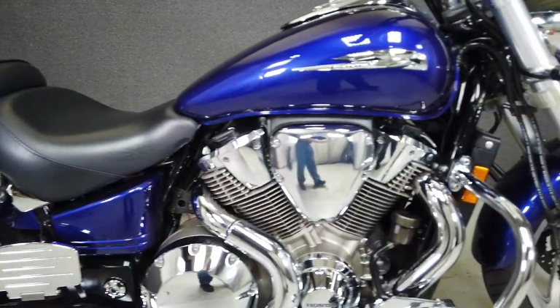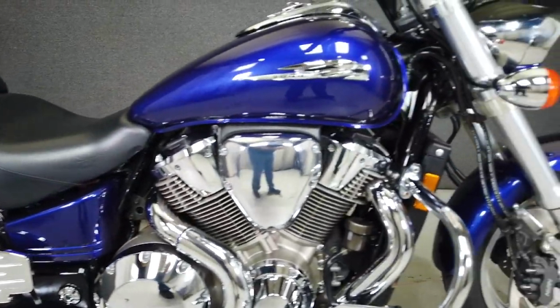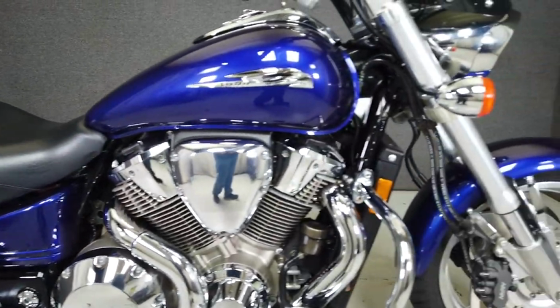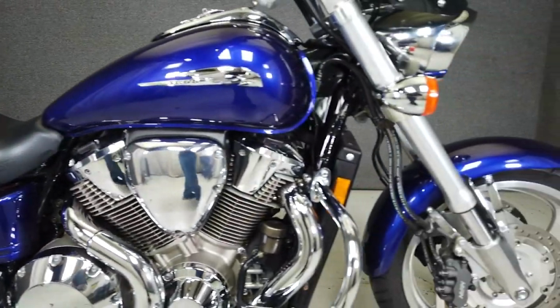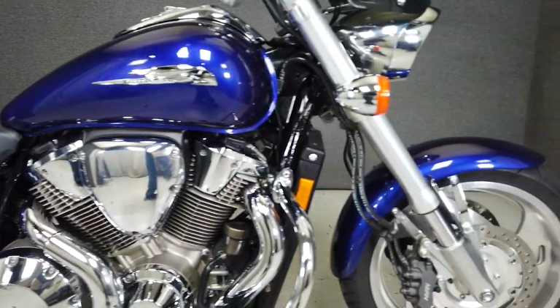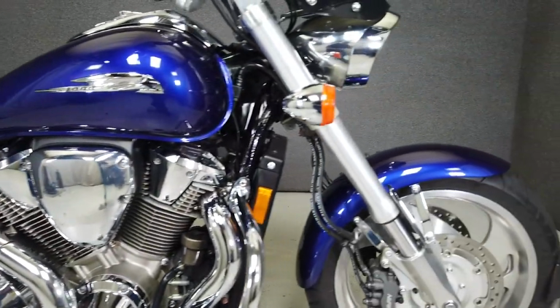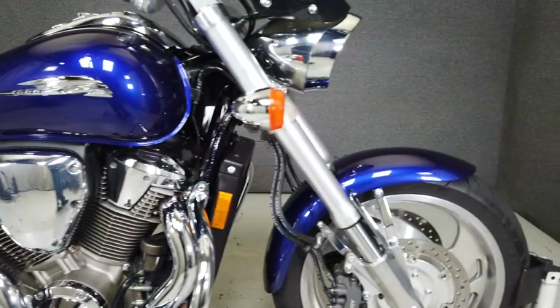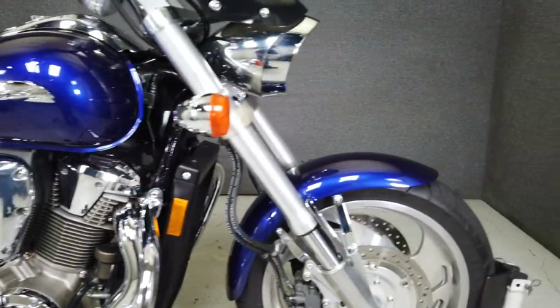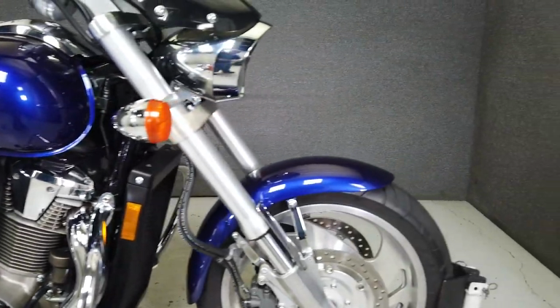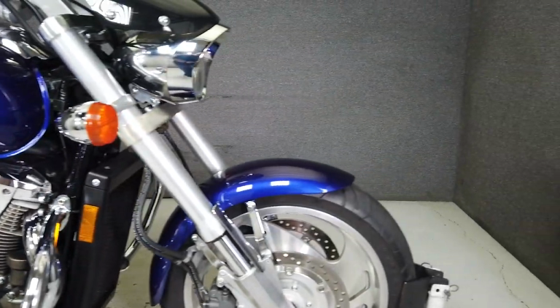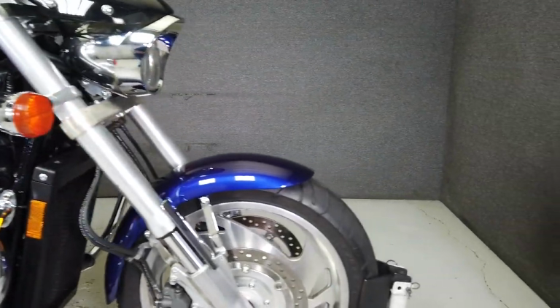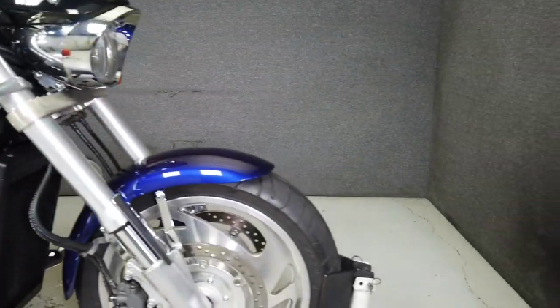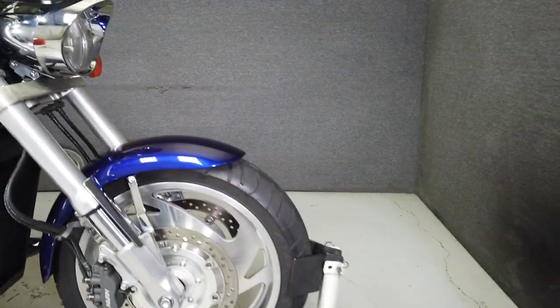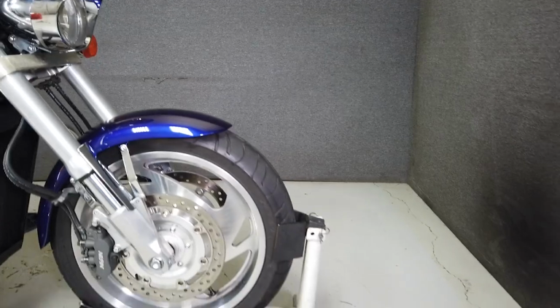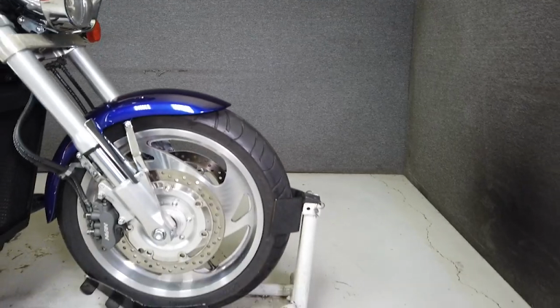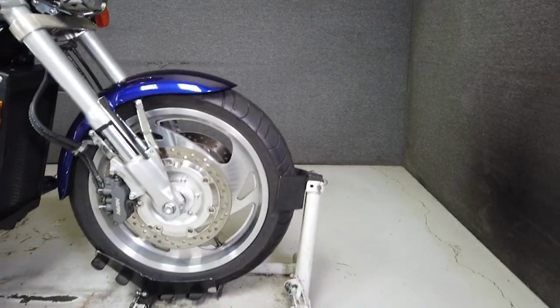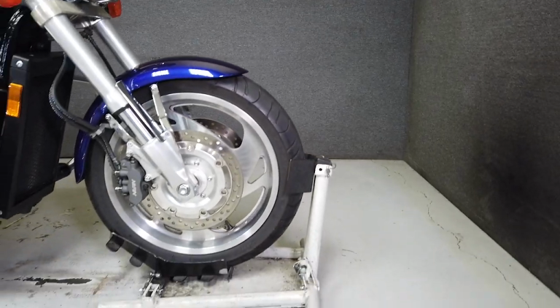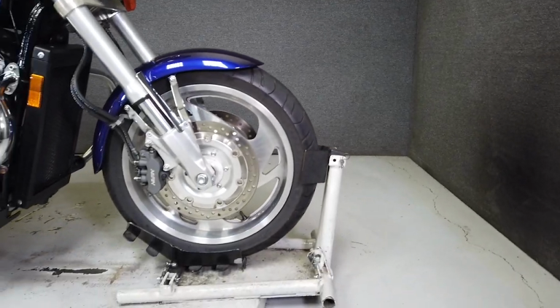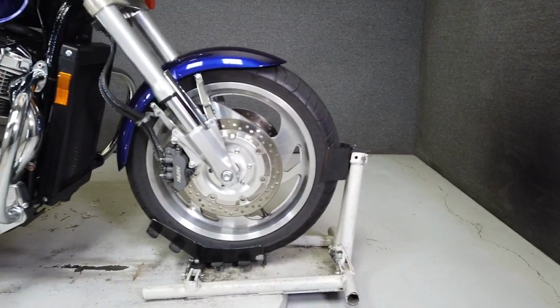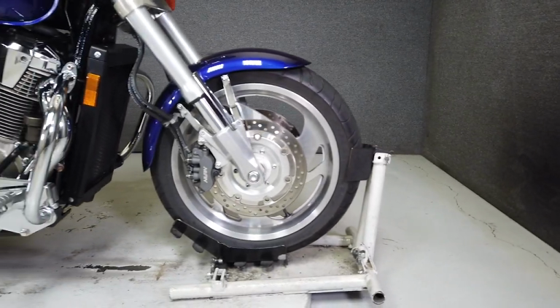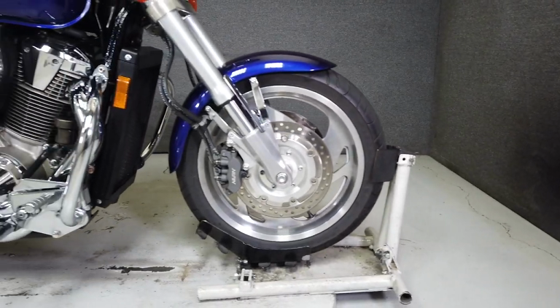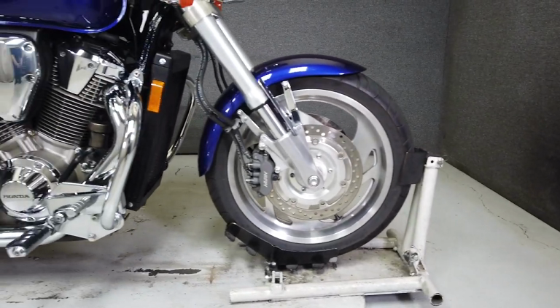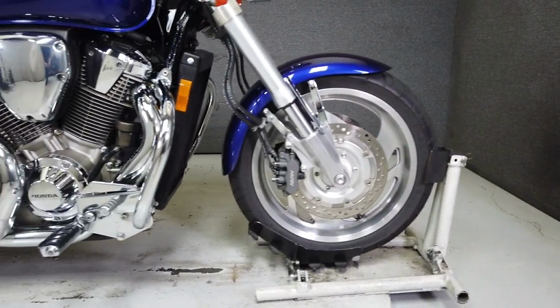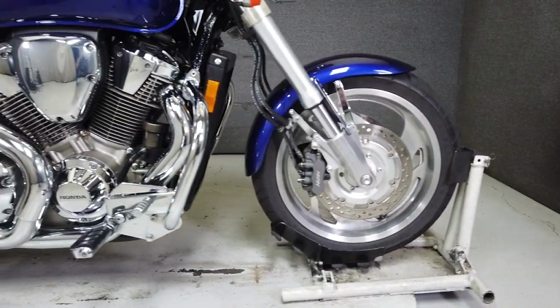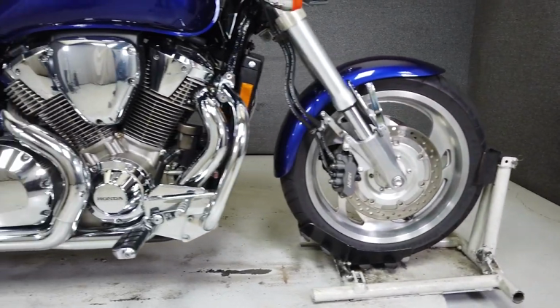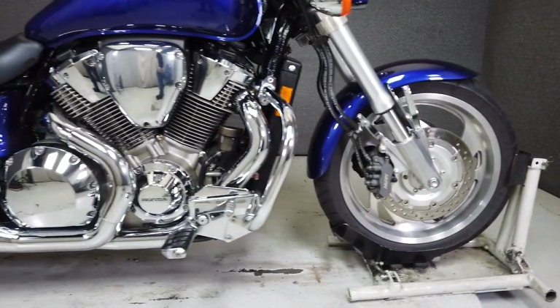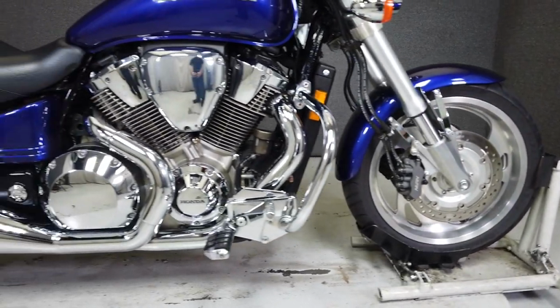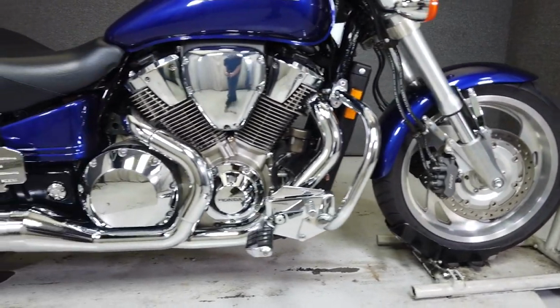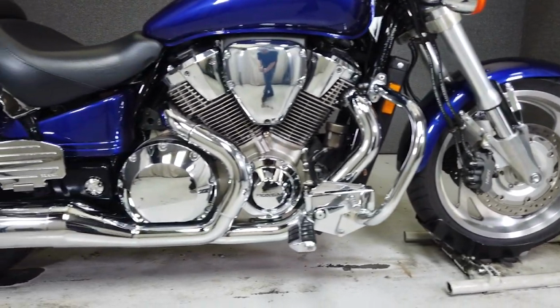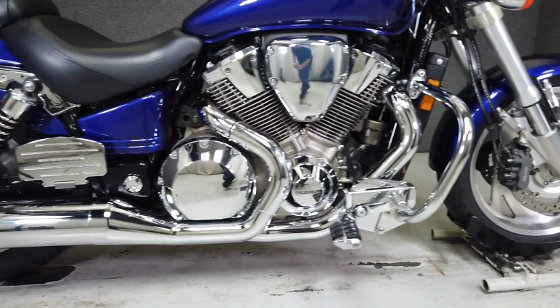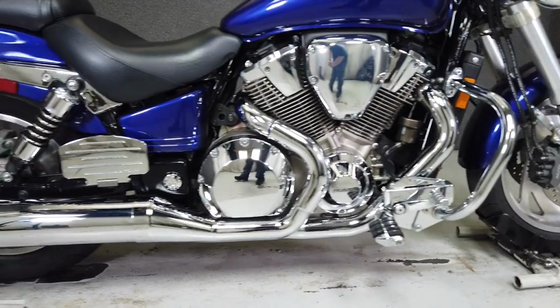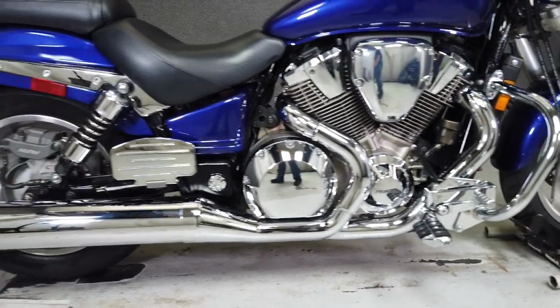With its hardy performance and unique styling, the VTX is a rugged addition to Honda's extensive lineup. It weighs in at 739 pounds and has a lower seat height of 27.3 inches.